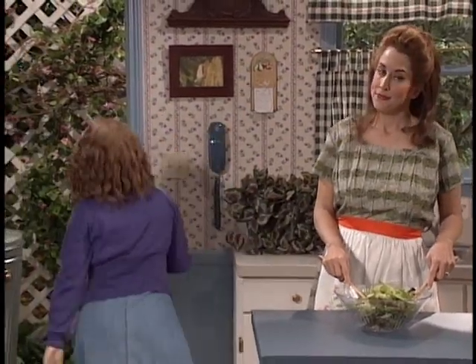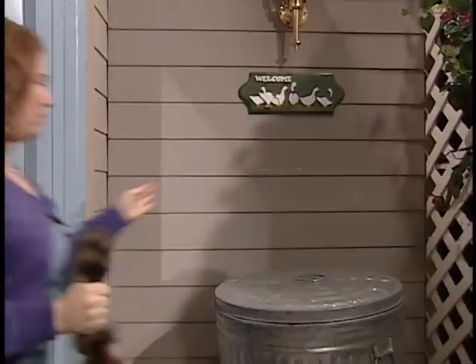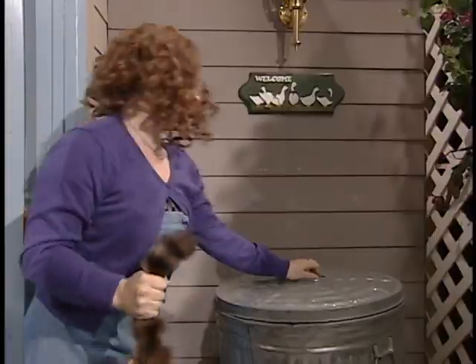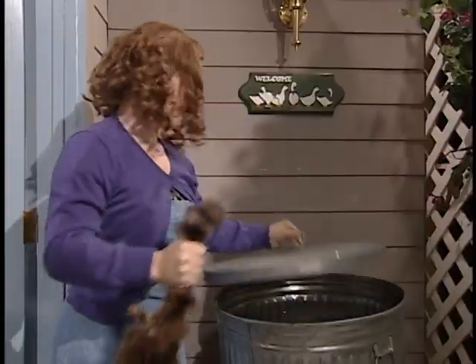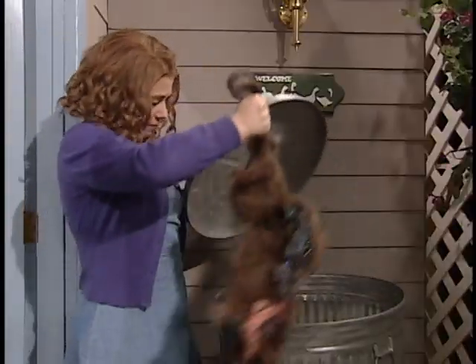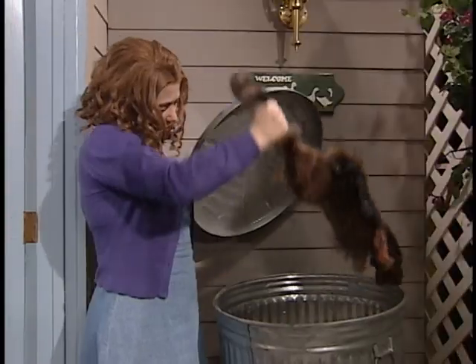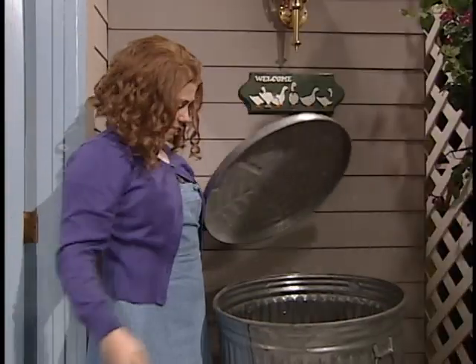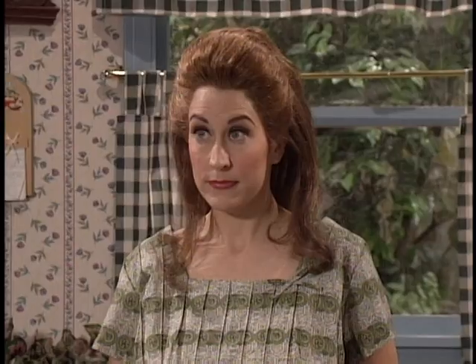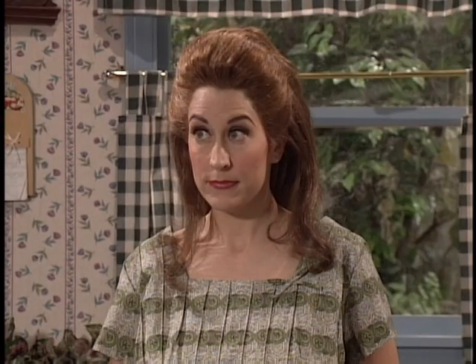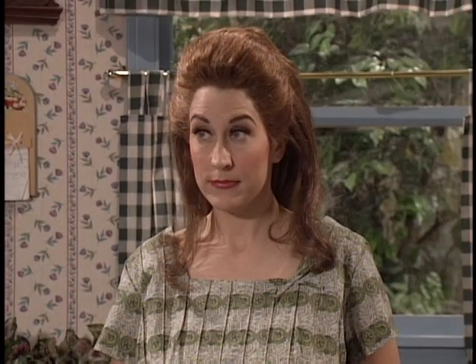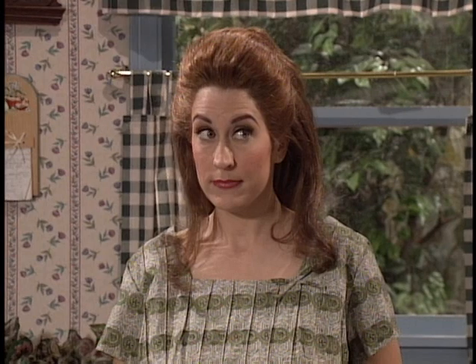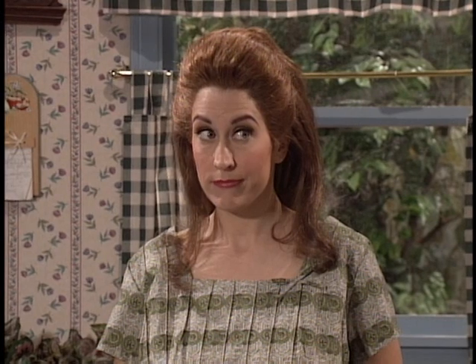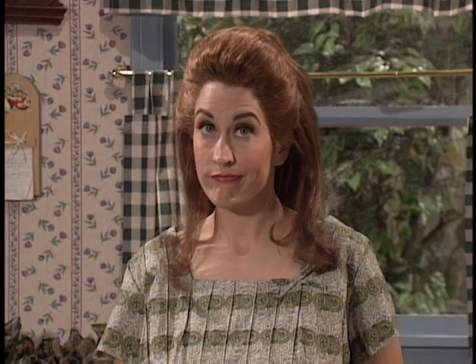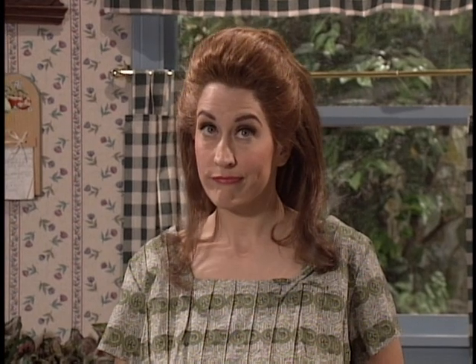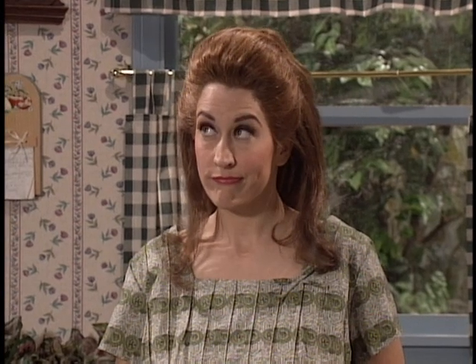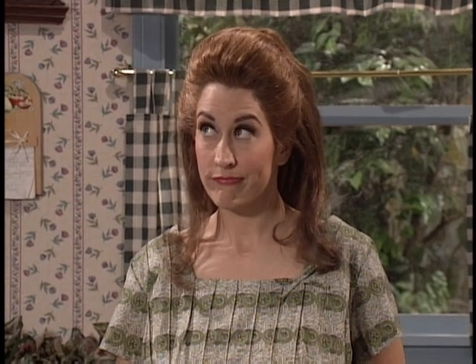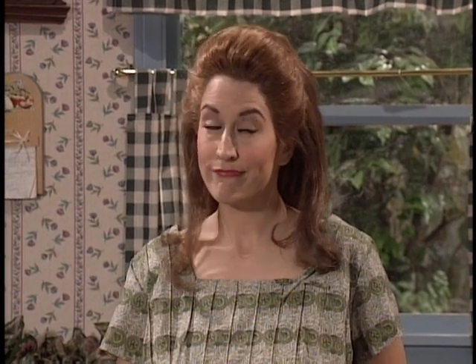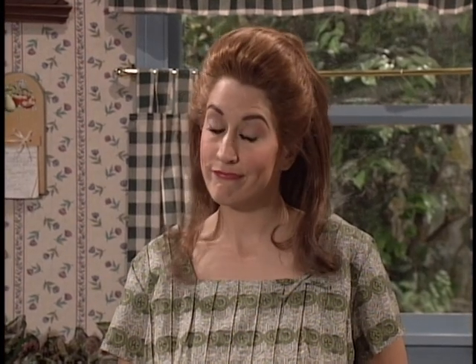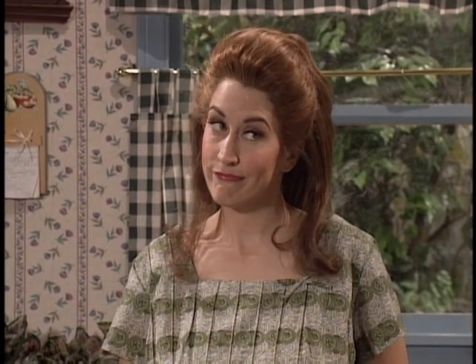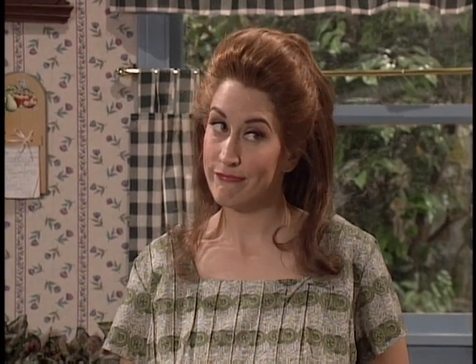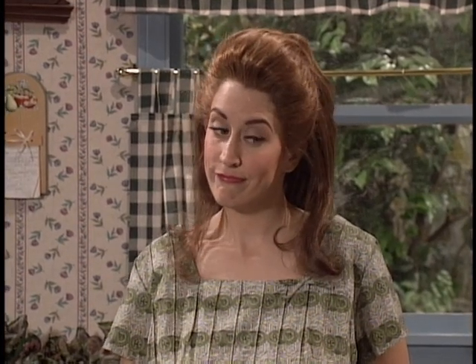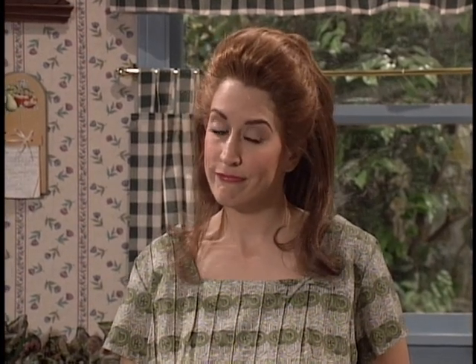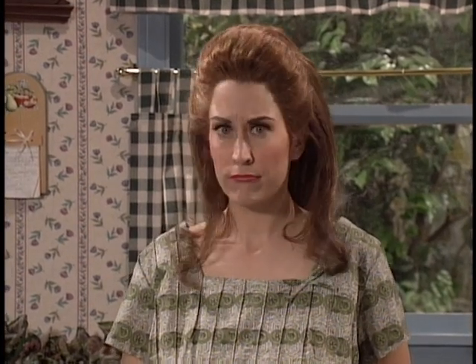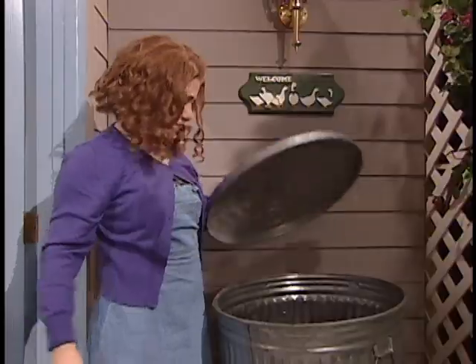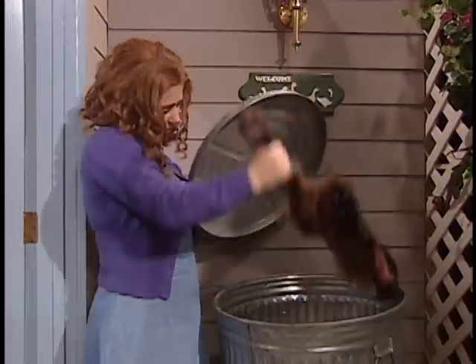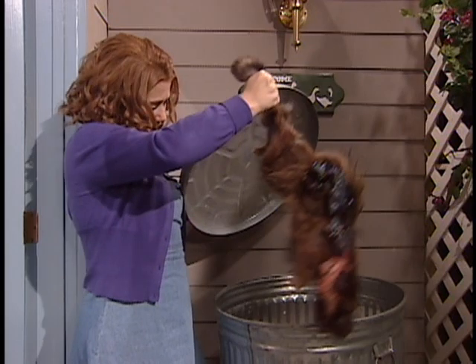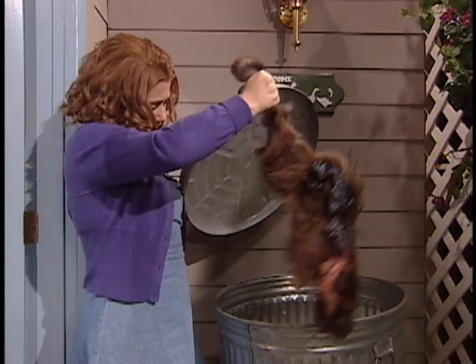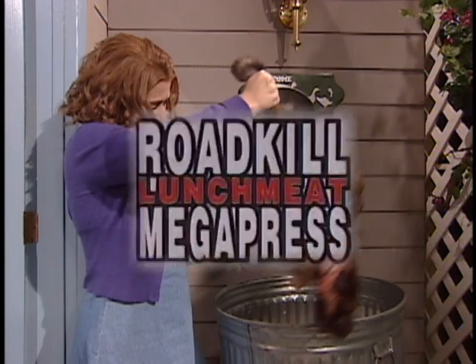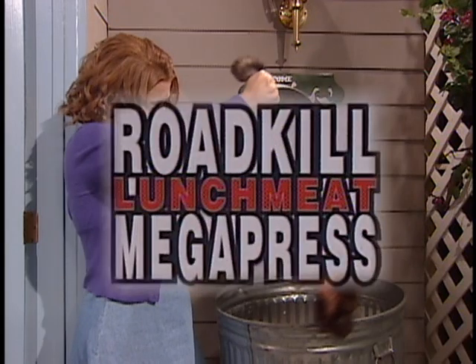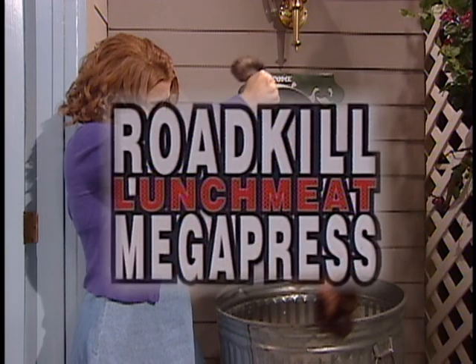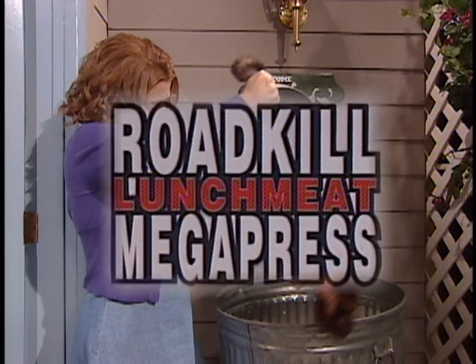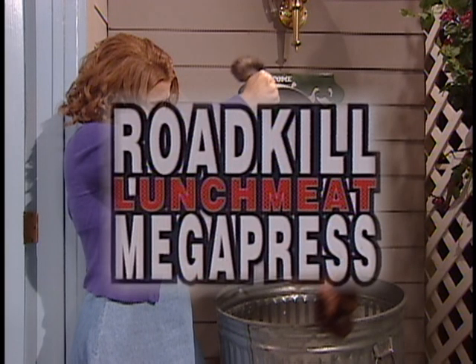How many times has this happened to you? One of your children brings home roadkill and you just wind up throwing it out. Well, not anymore. Not with the Roadkill Lunchmeat Megapress.